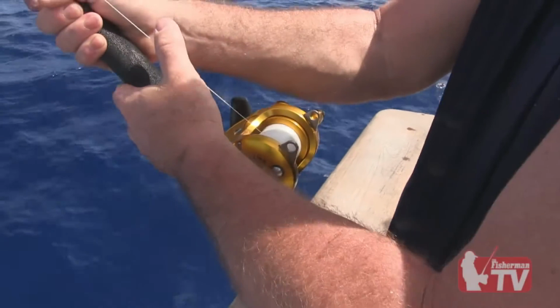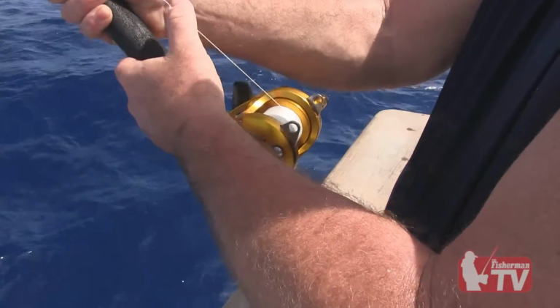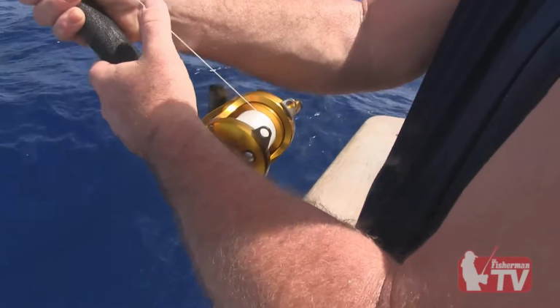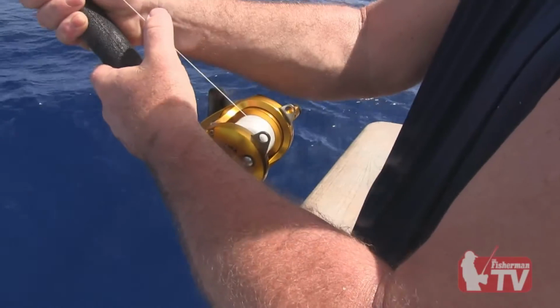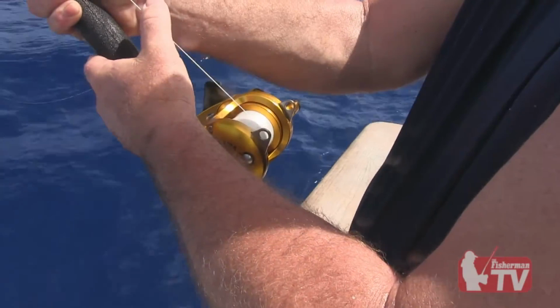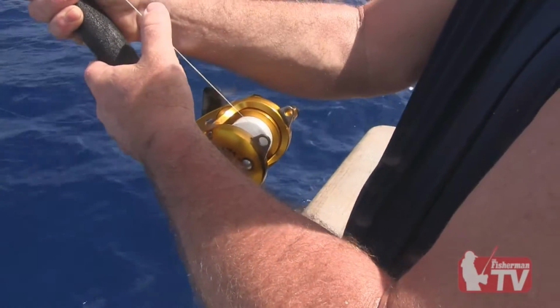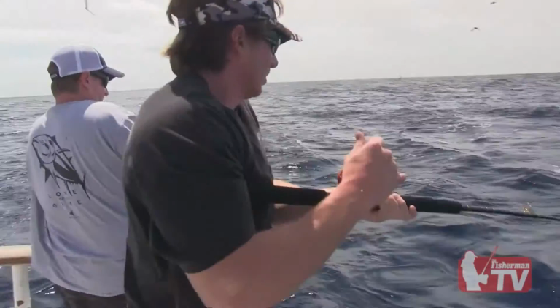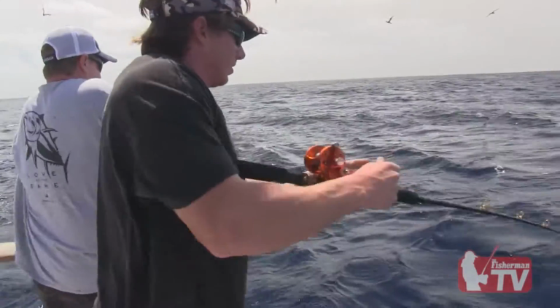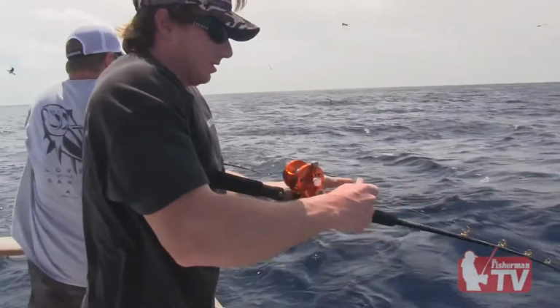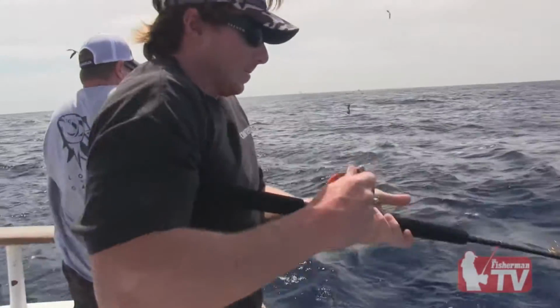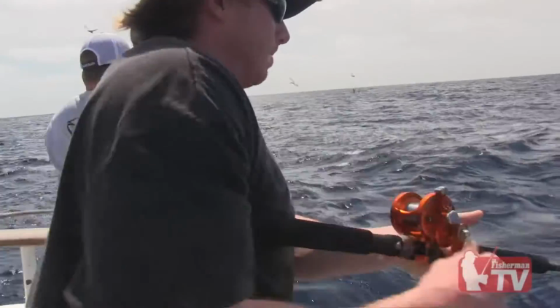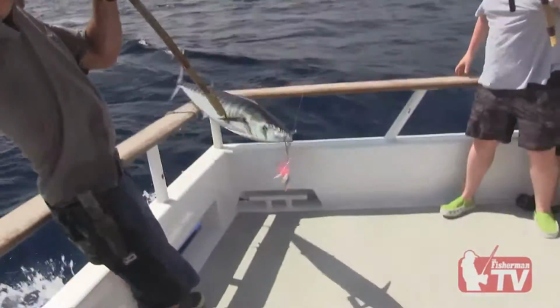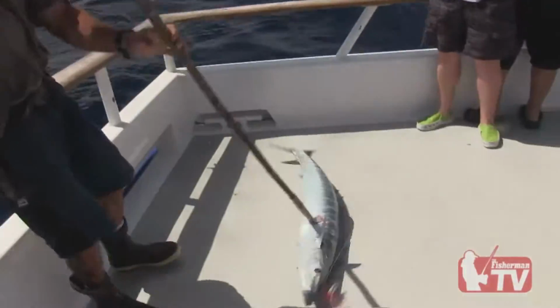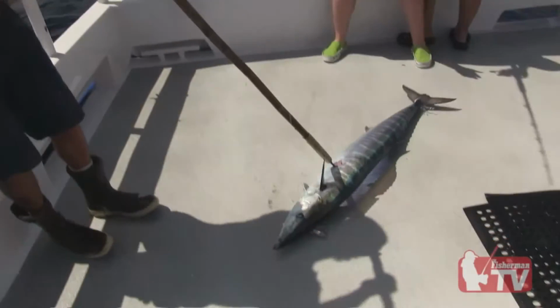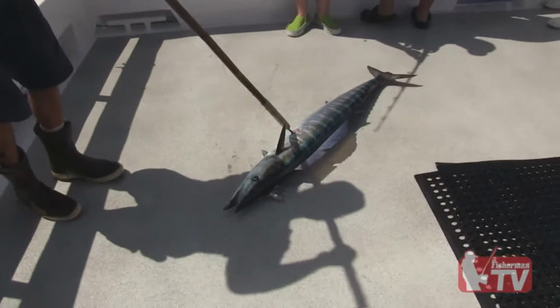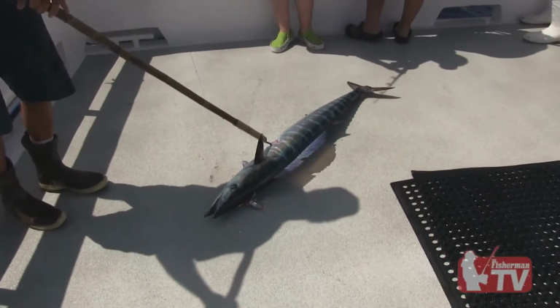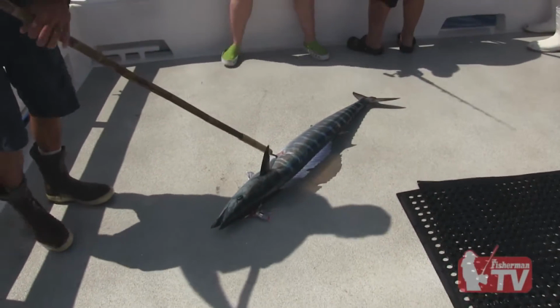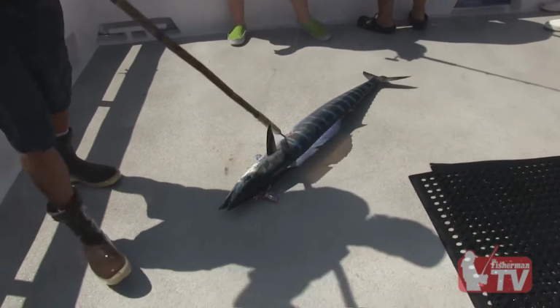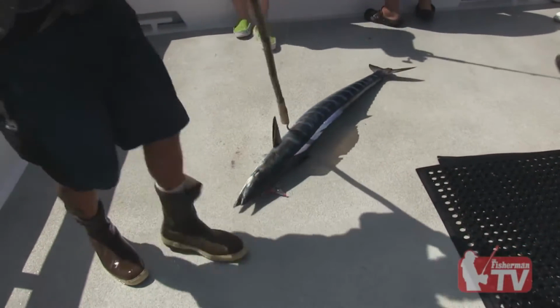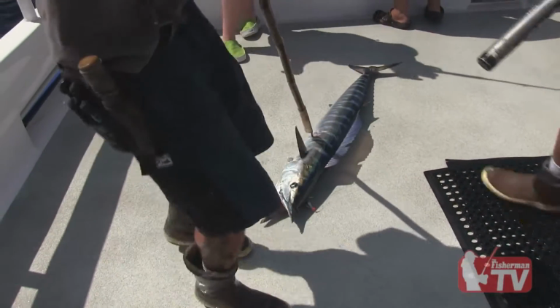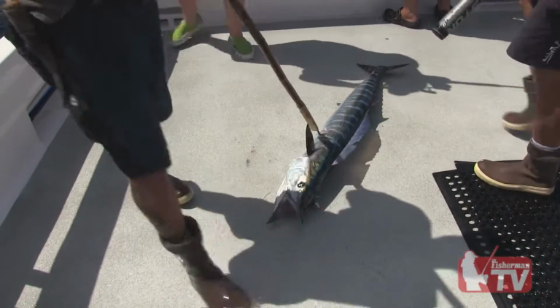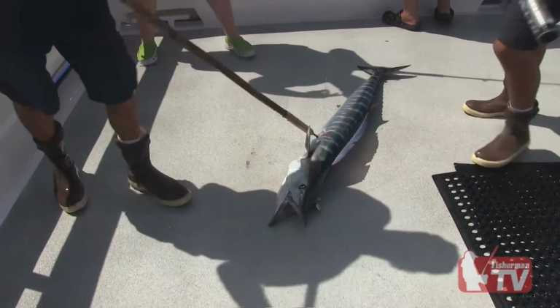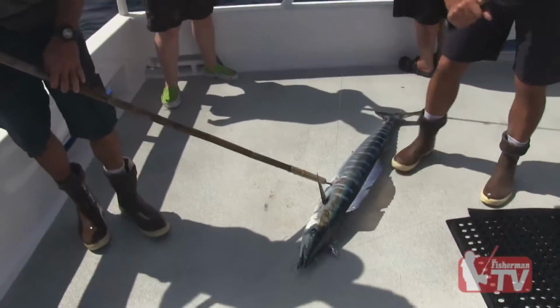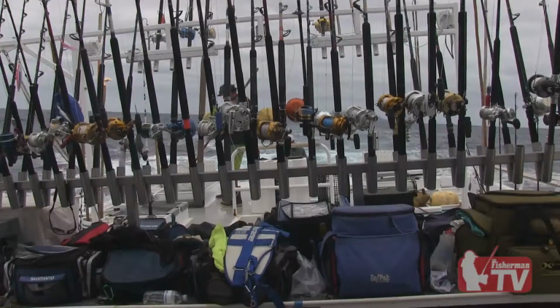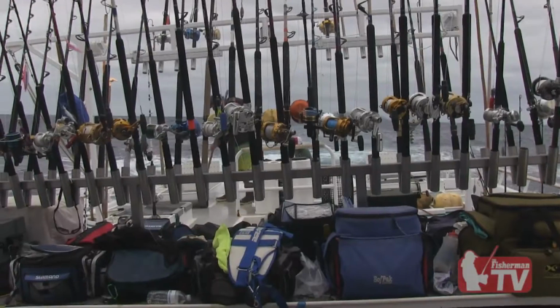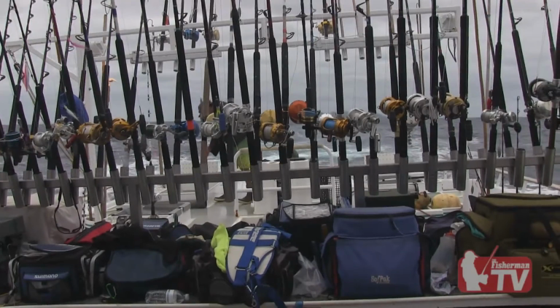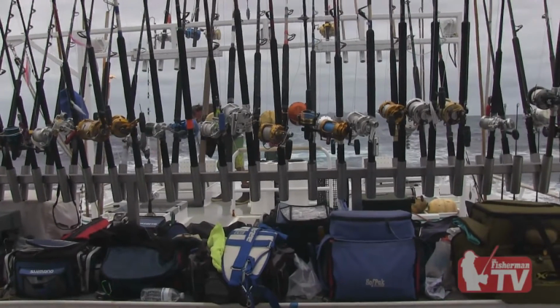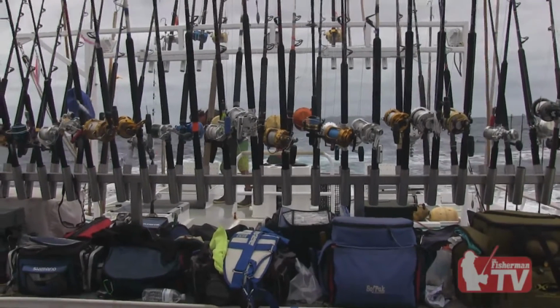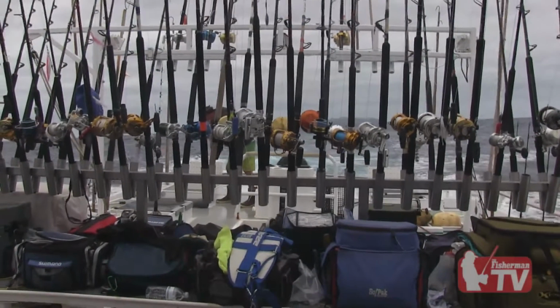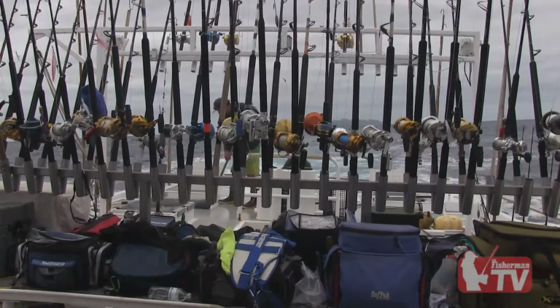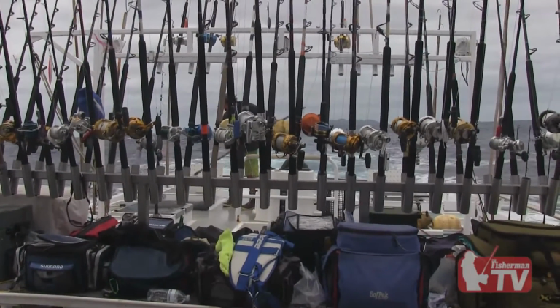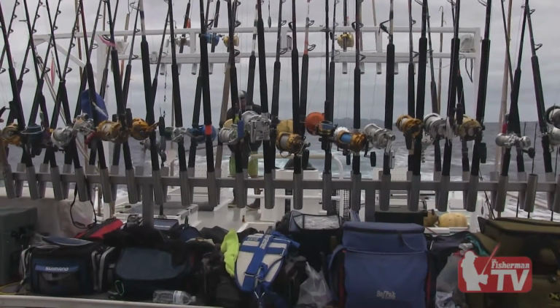One setup should have a high-speed five-to-one gear ratio reel for fishing jigs. The second setup will be for fishing live bait. Terminal tackle is fairly straightforward: hooks, swivels, sinkers, rubber bands, and balloons.